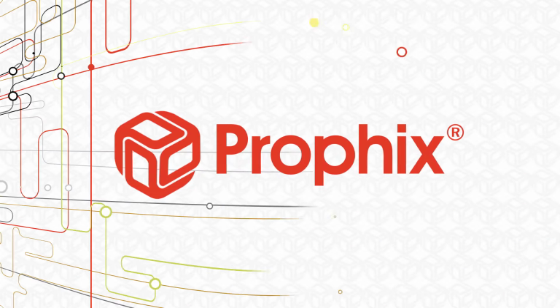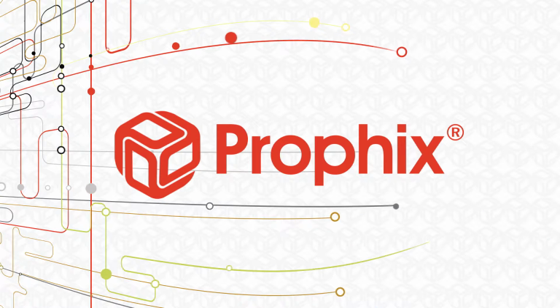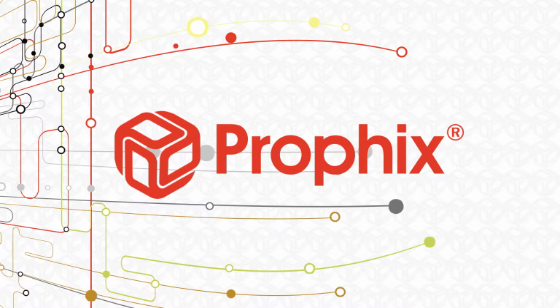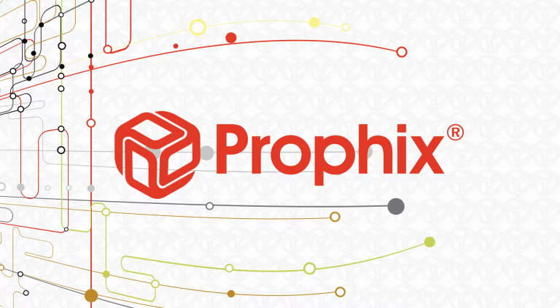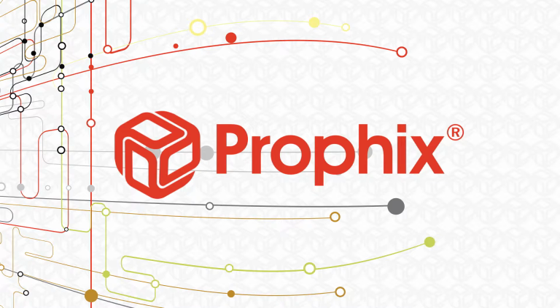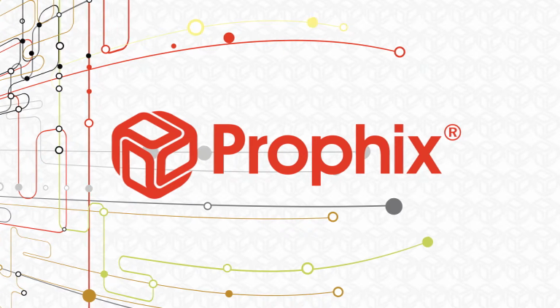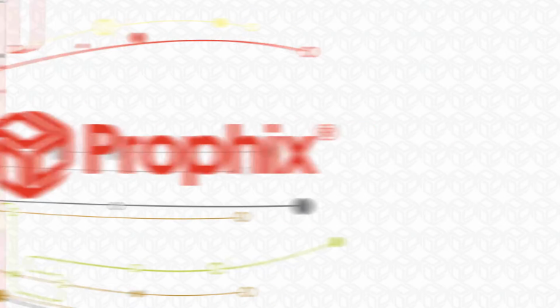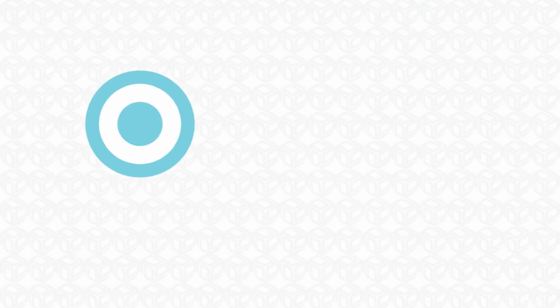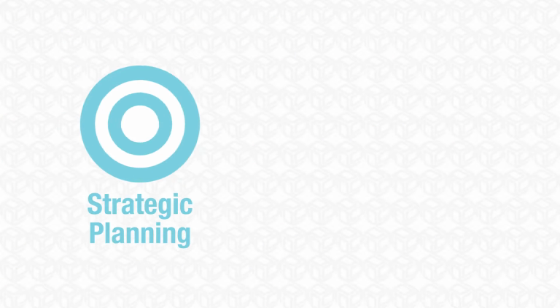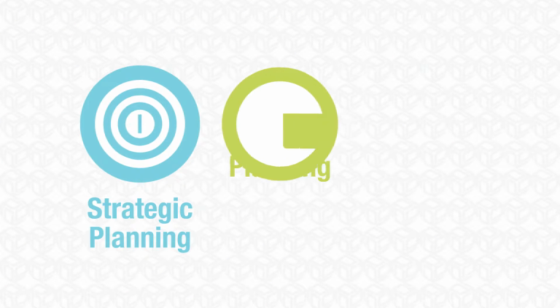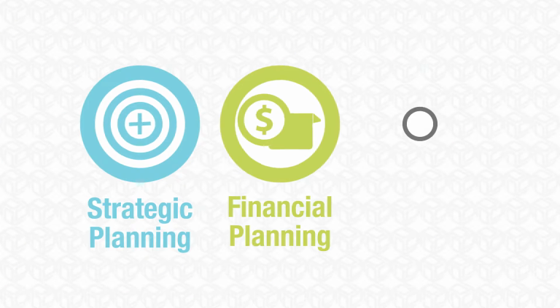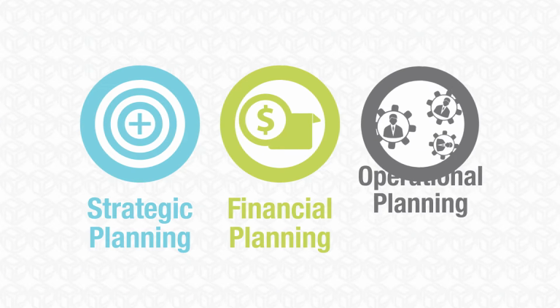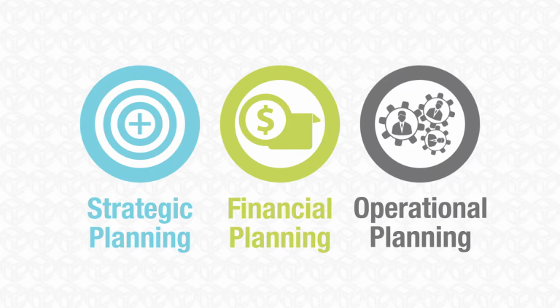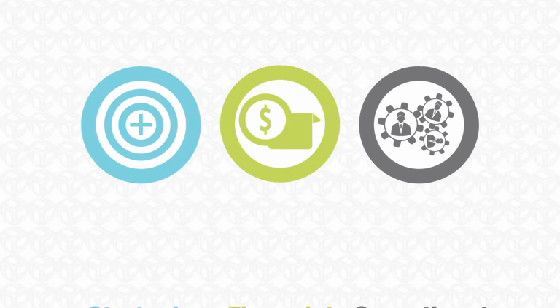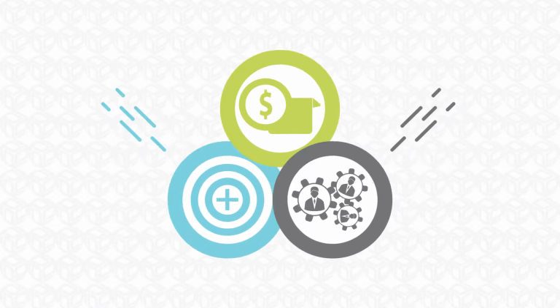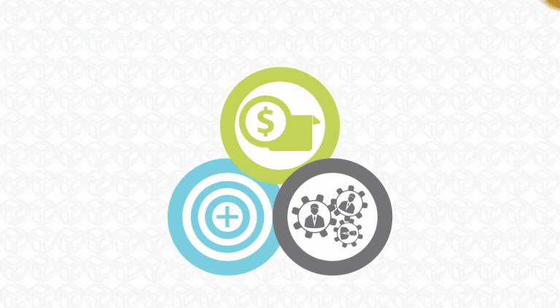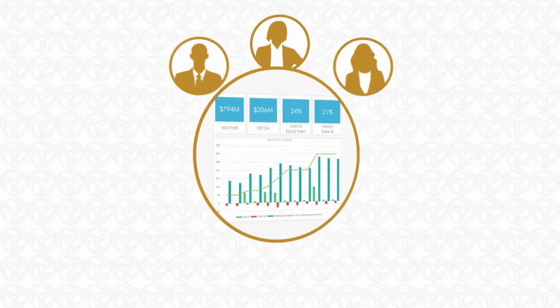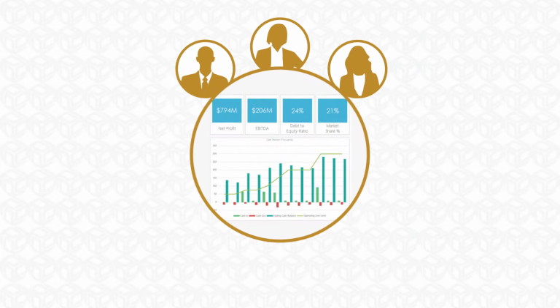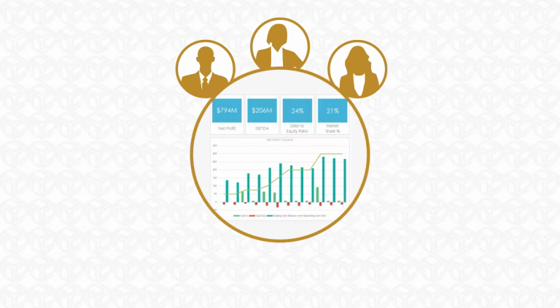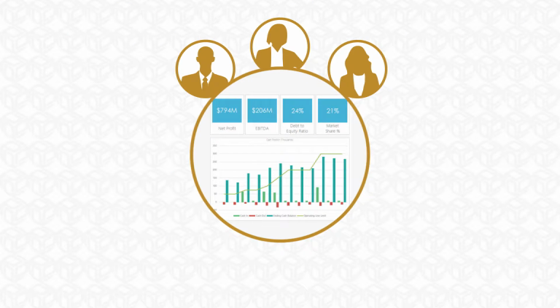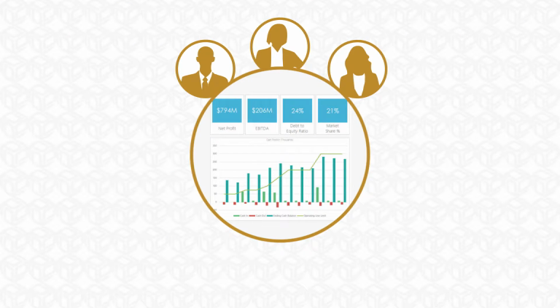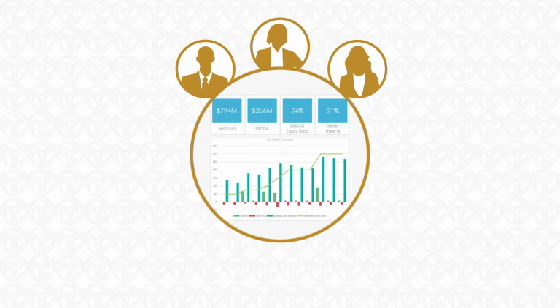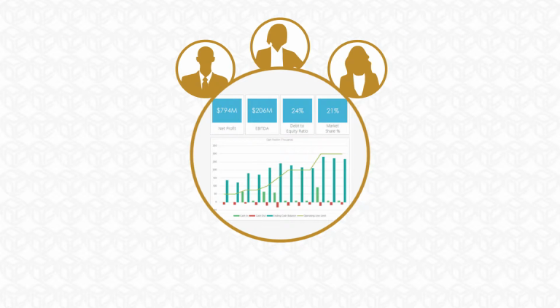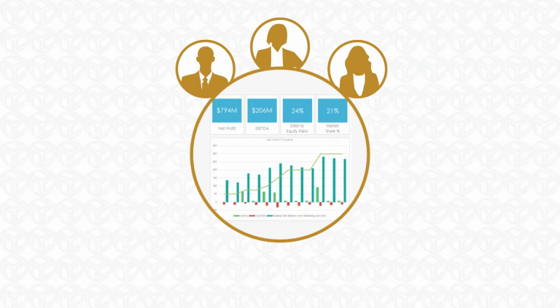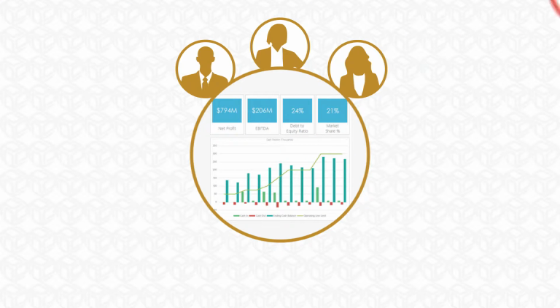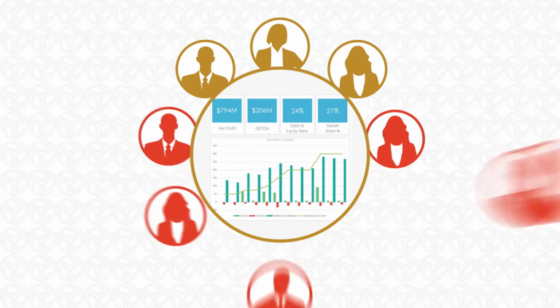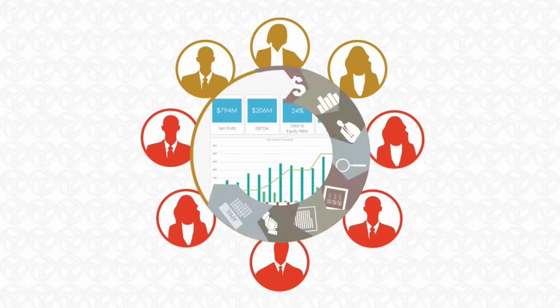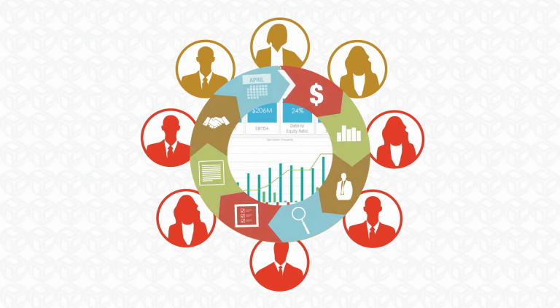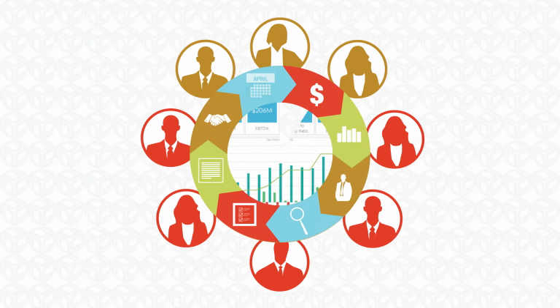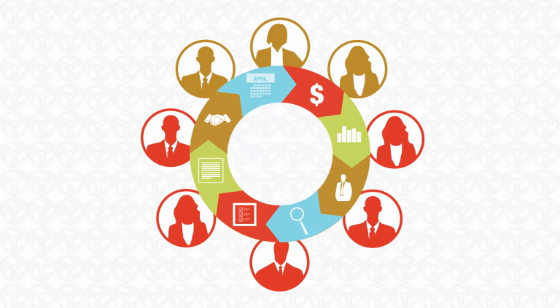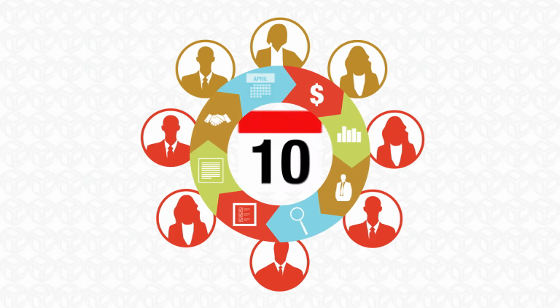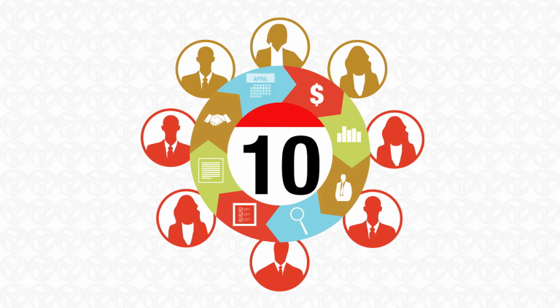Your company's overall goals depend on your ability to bring strategic, financial, and operational plans together. While top-level executives have a broad view of your organization, it's also important to include line-of-business leaders who see the day-to-day picture.